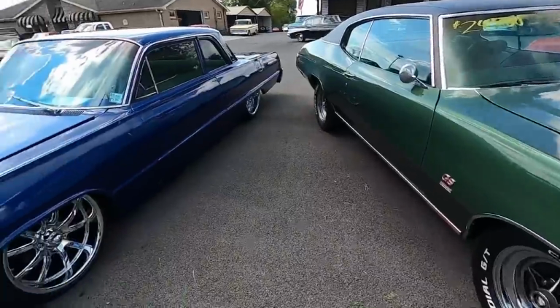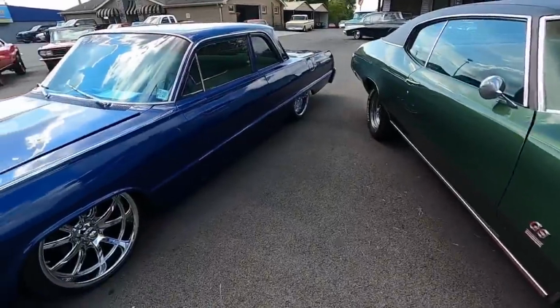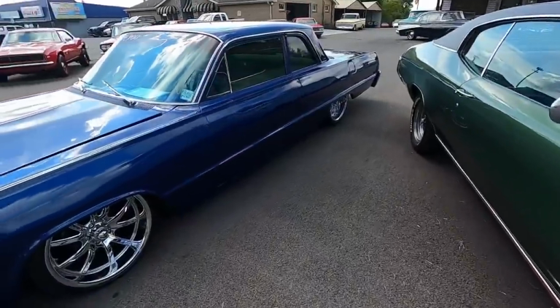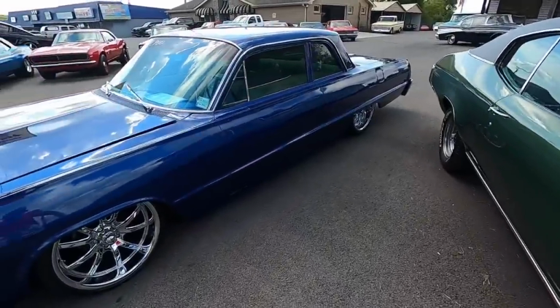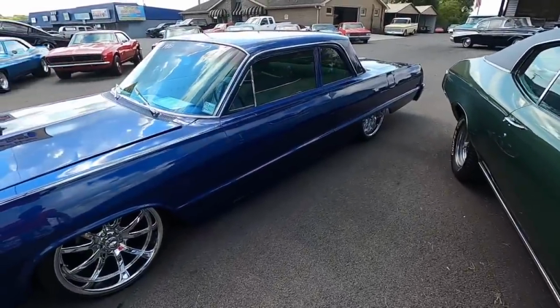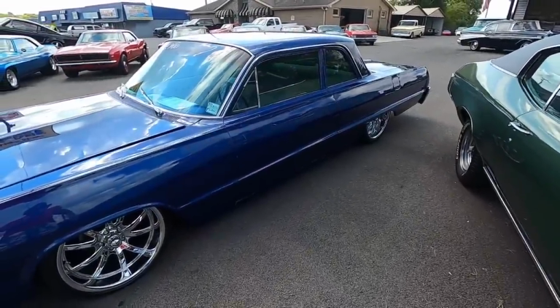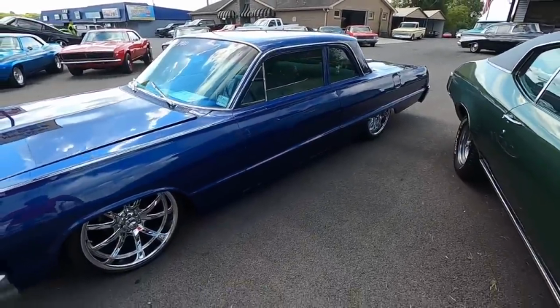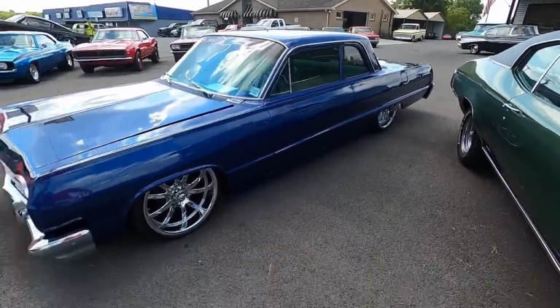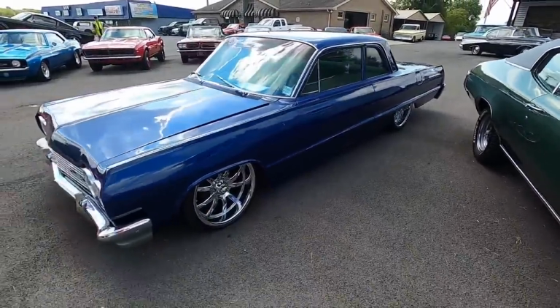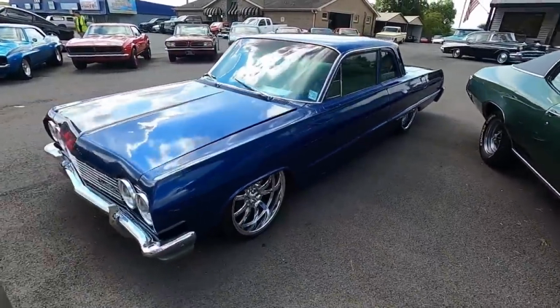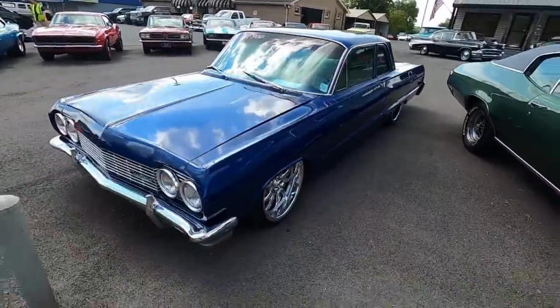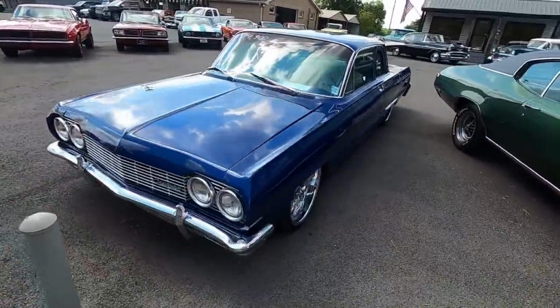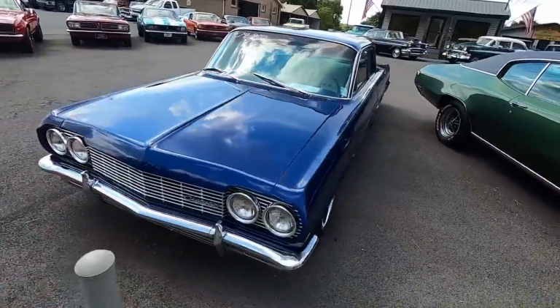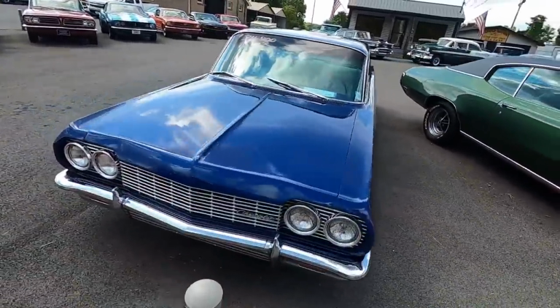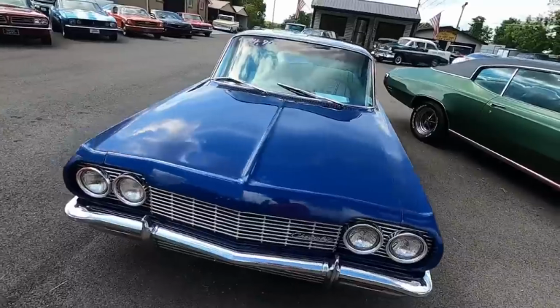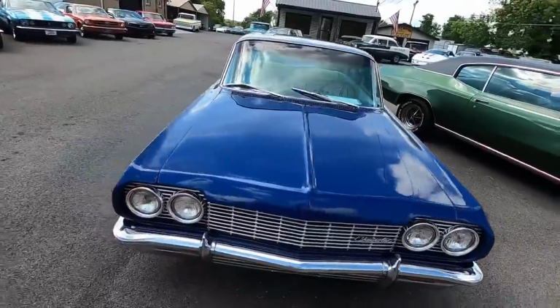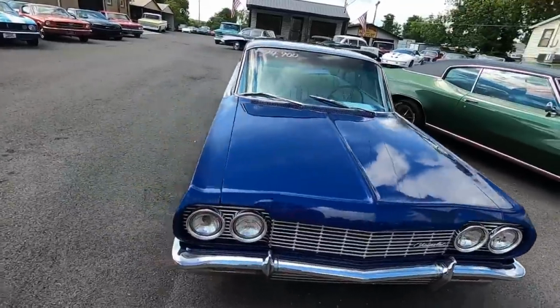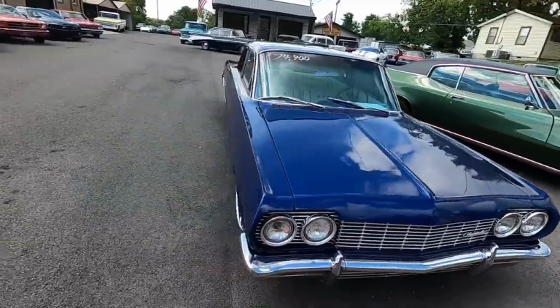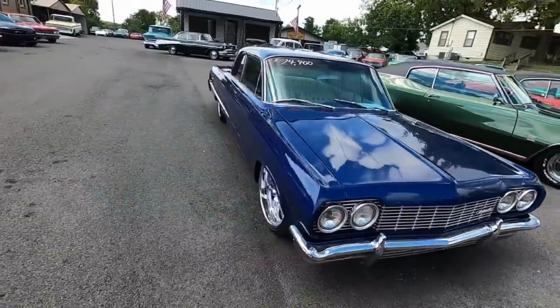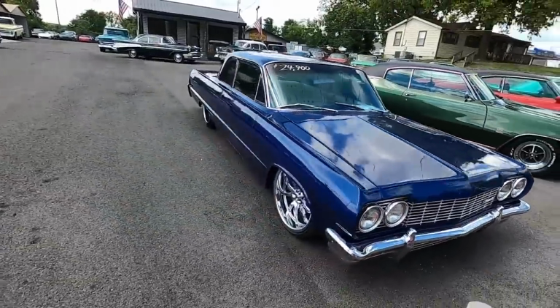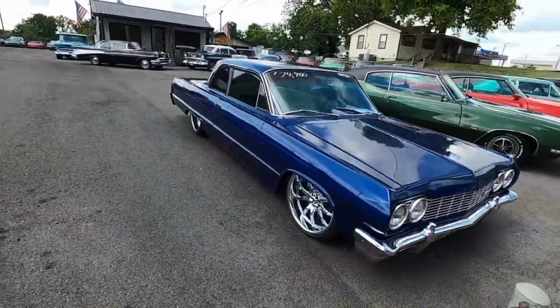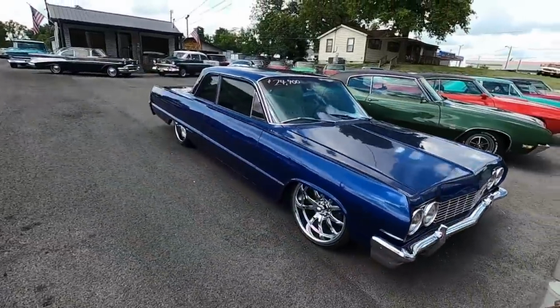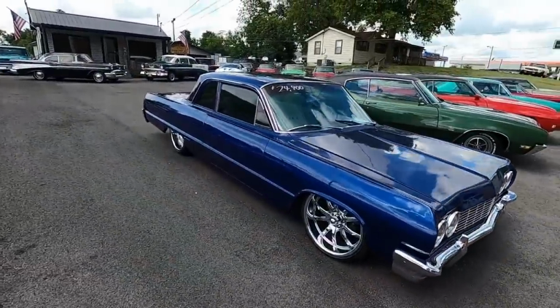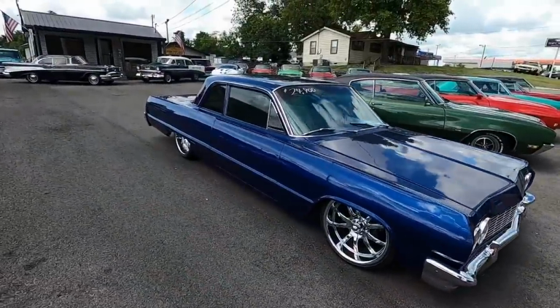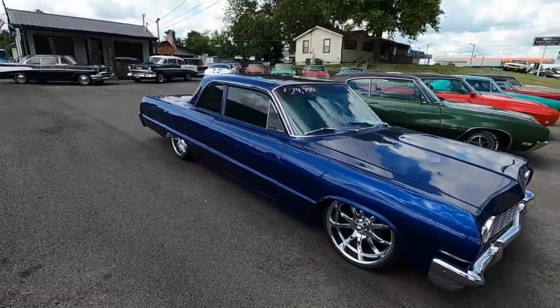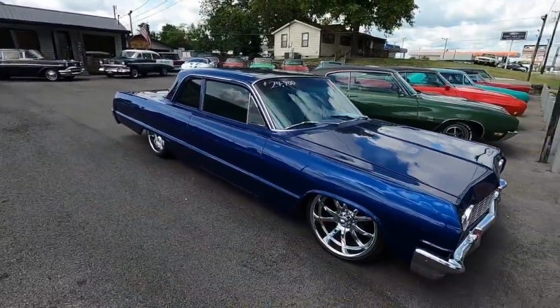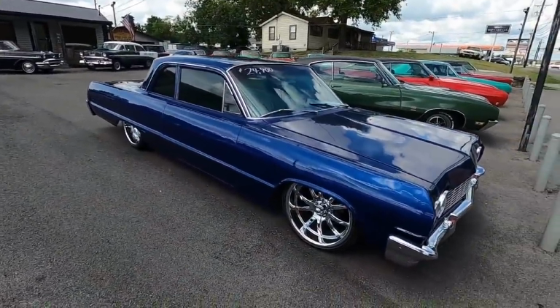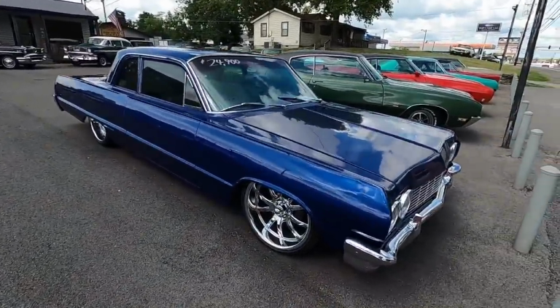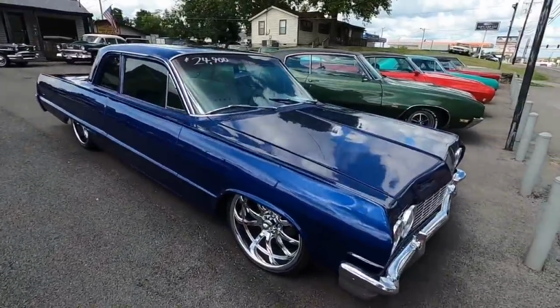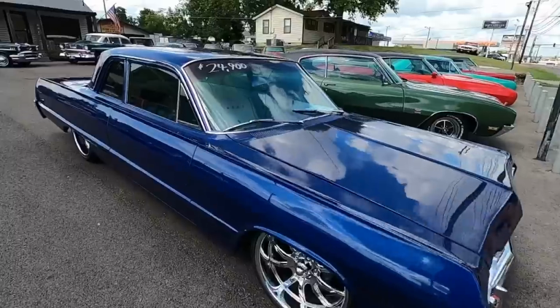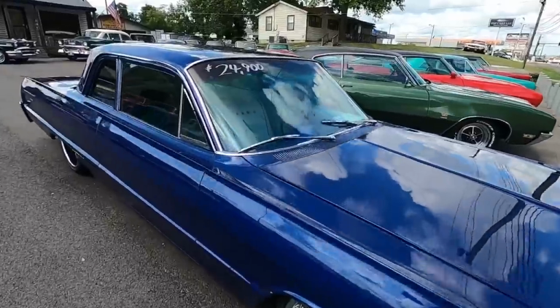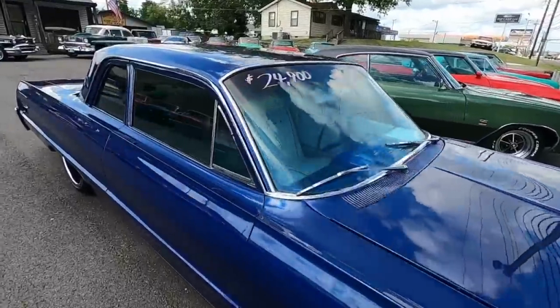What about a 1964 Bel Air? This one's on air ride — a very high dollar setup — with aftermarket wheels and a white interior. That one's priced right at $24,900. Loving the blue paint job on this one.